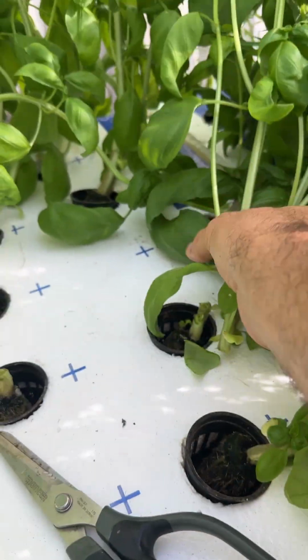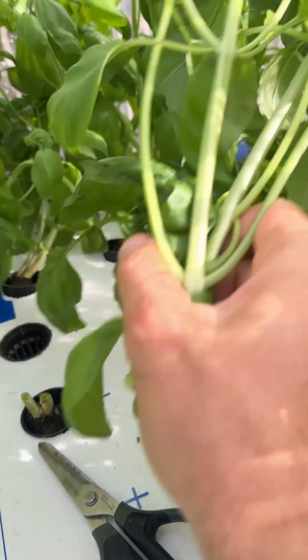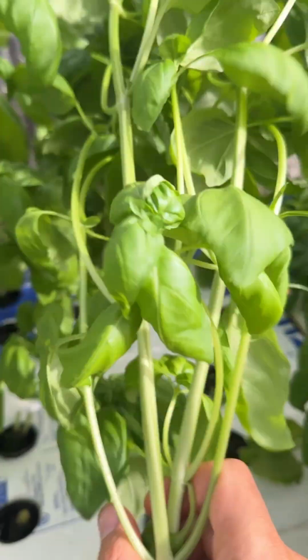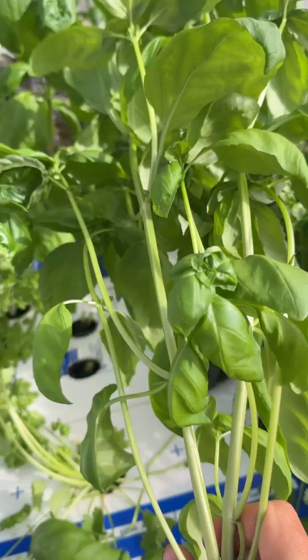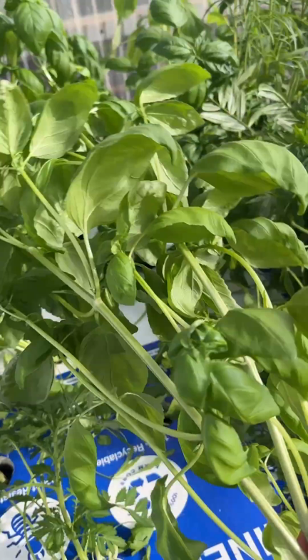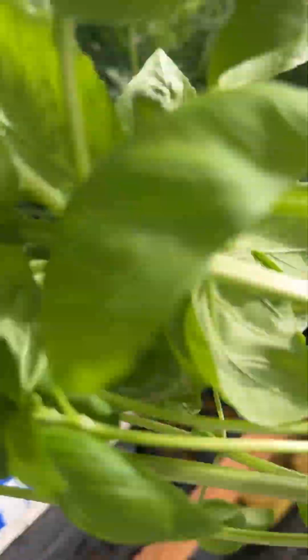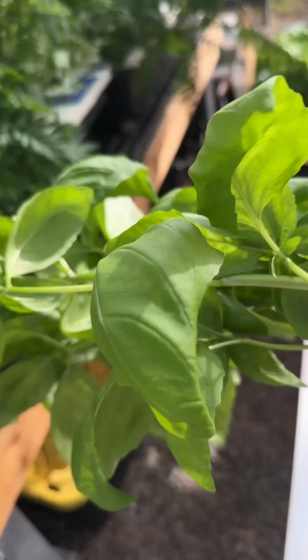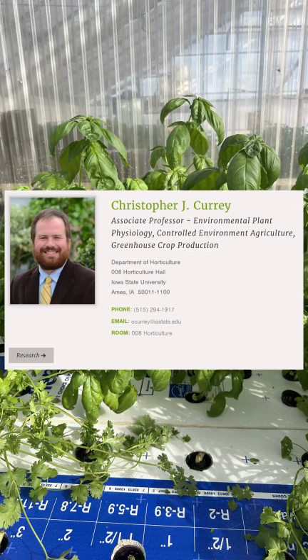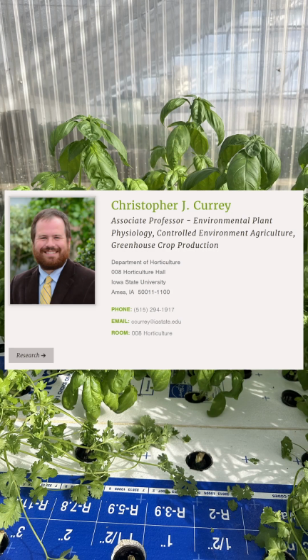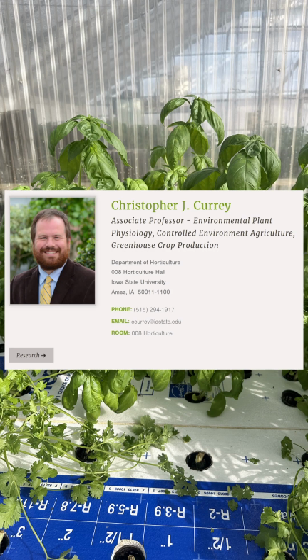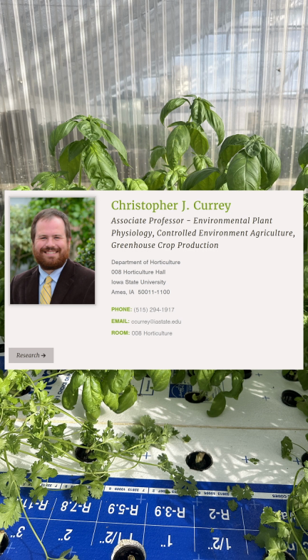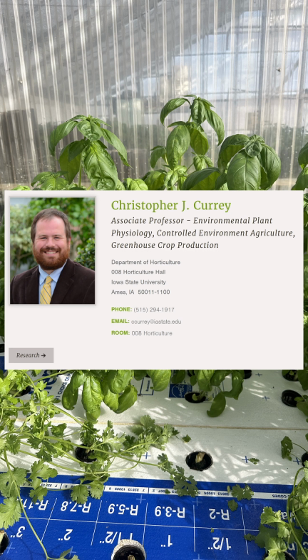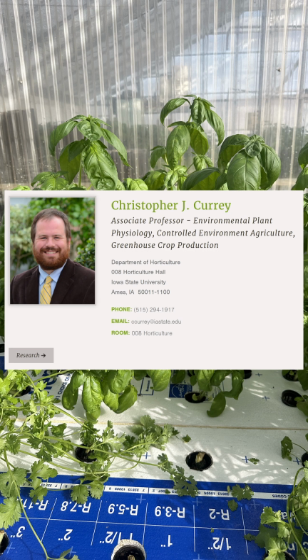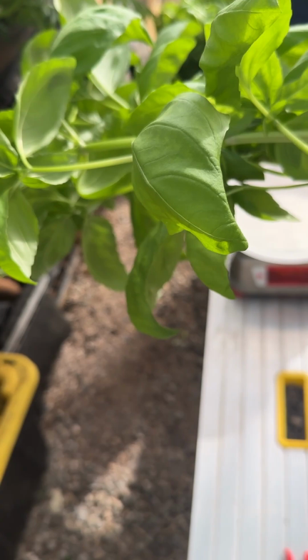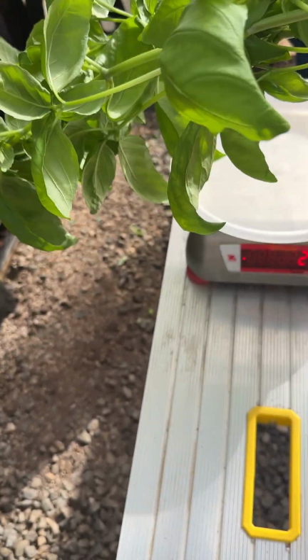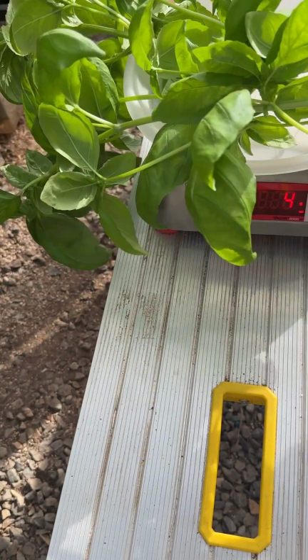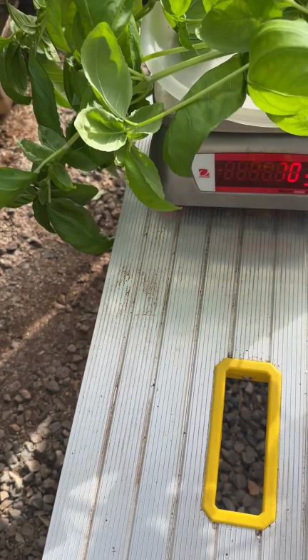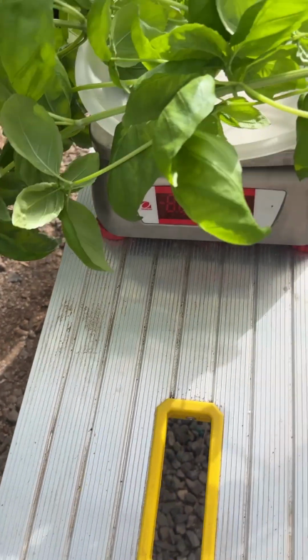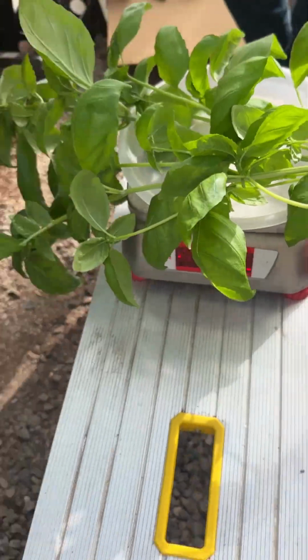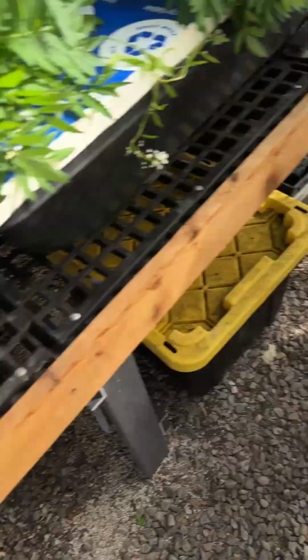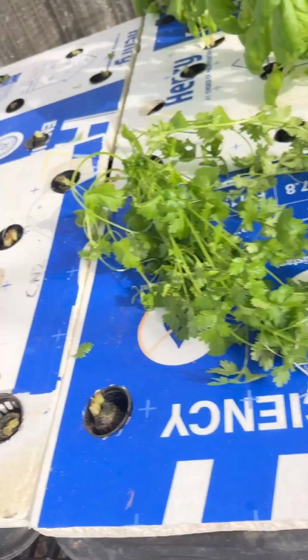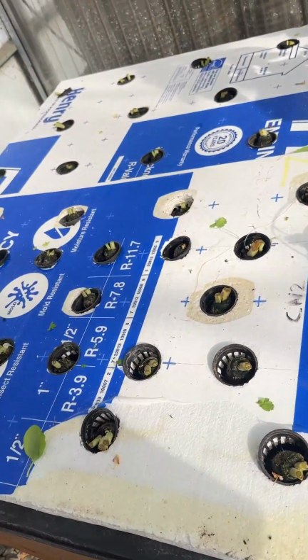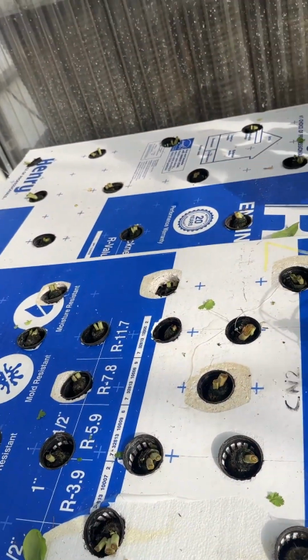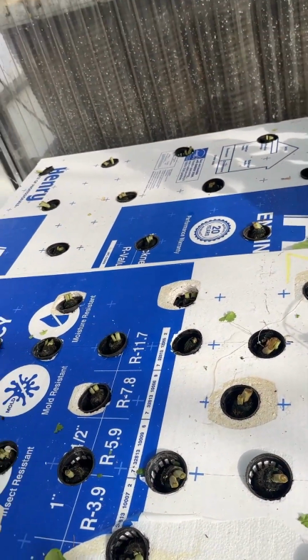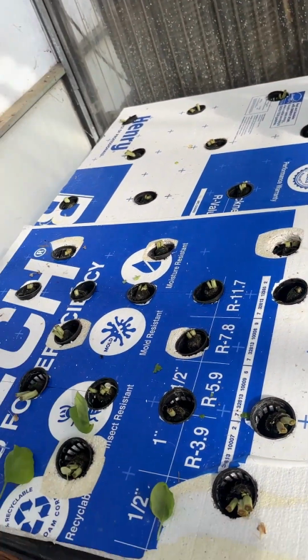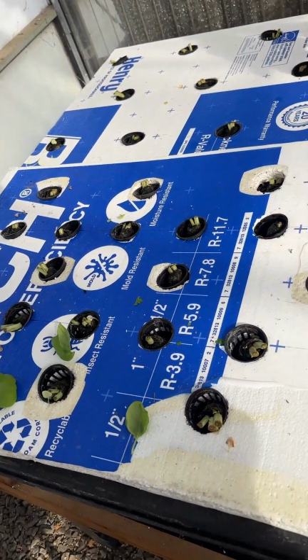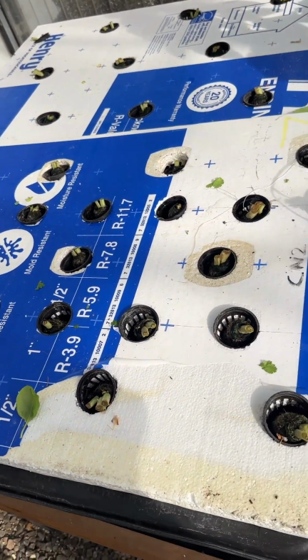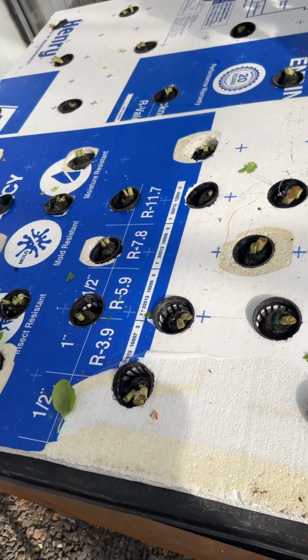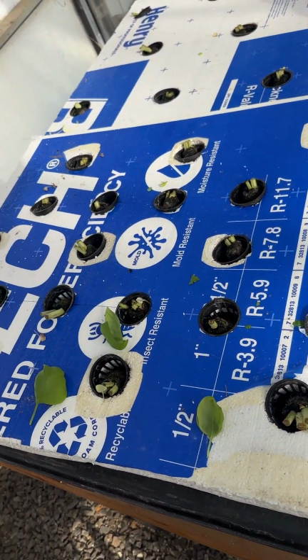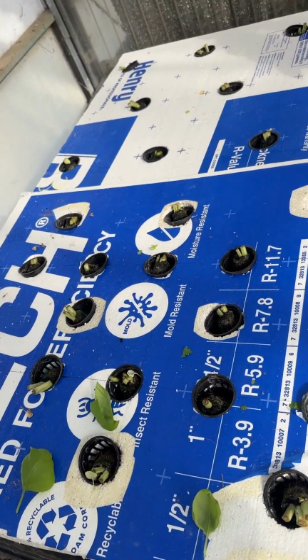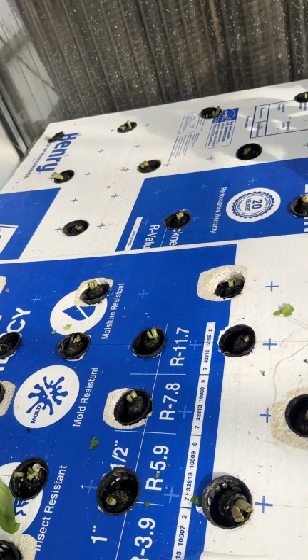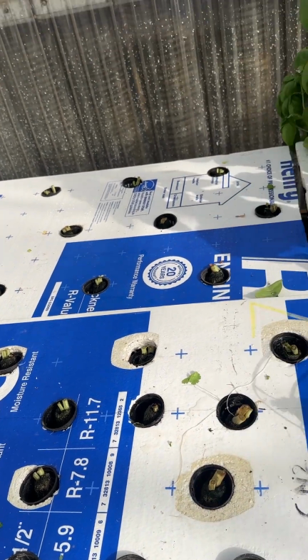But I heard a talk from Dr. Chris Curry that suggests that in his NFT basil he grows at higher density. So thank you Chris for the idea — I tried the same thing and it works.